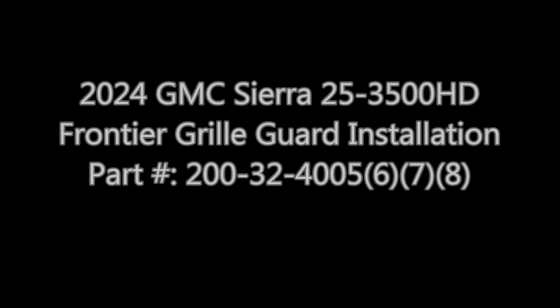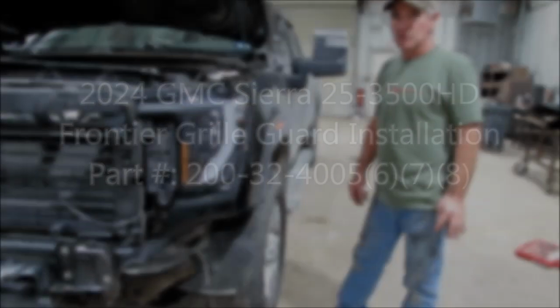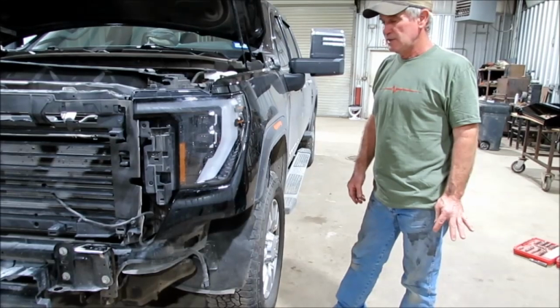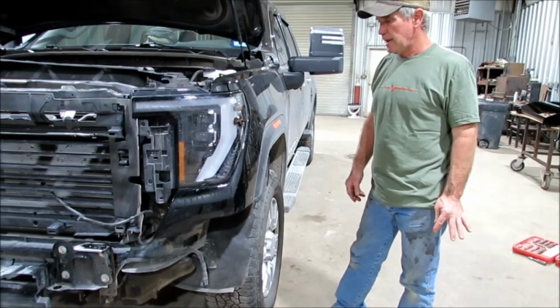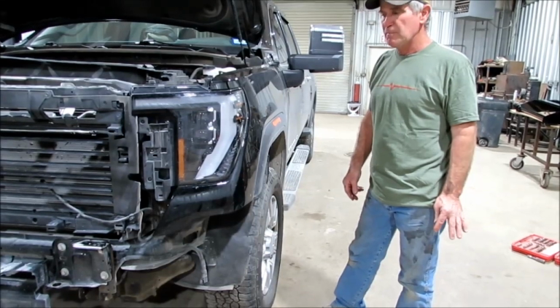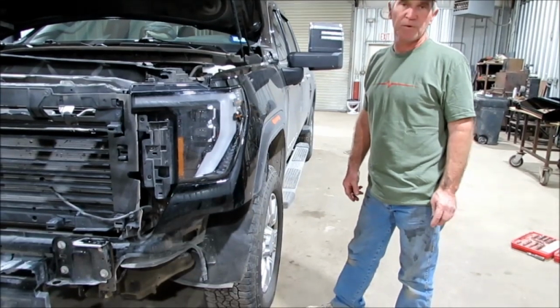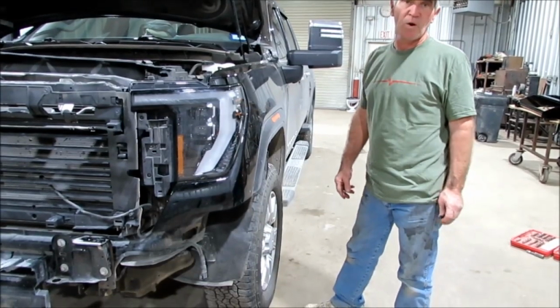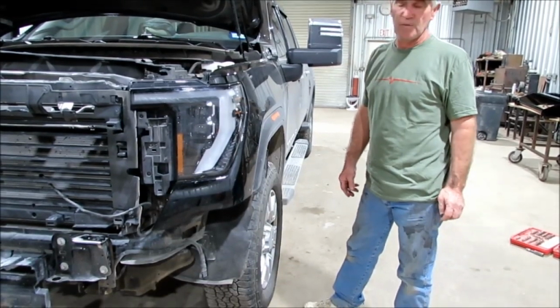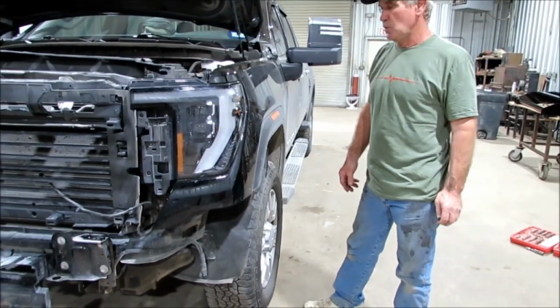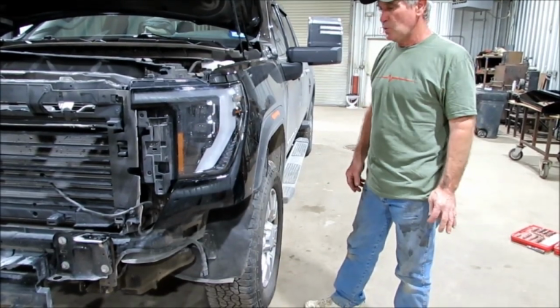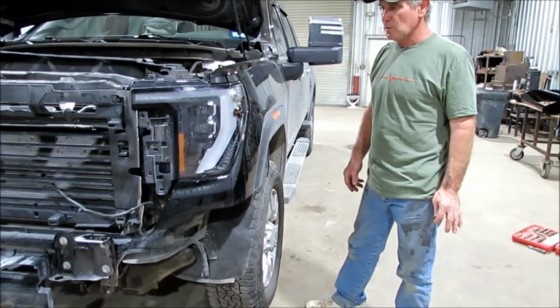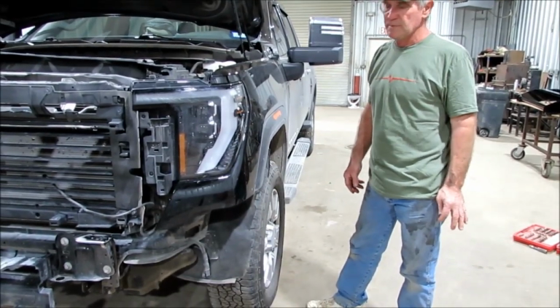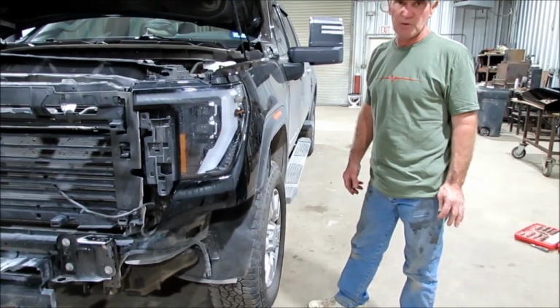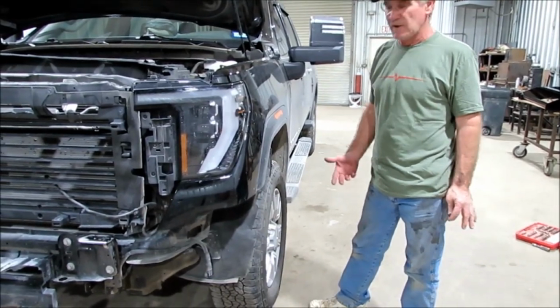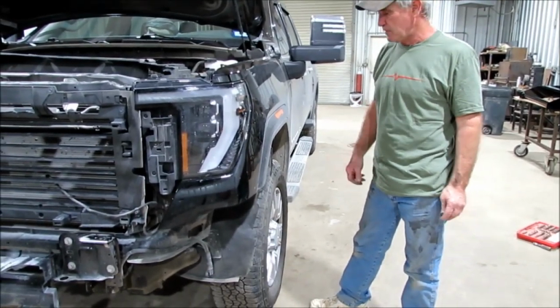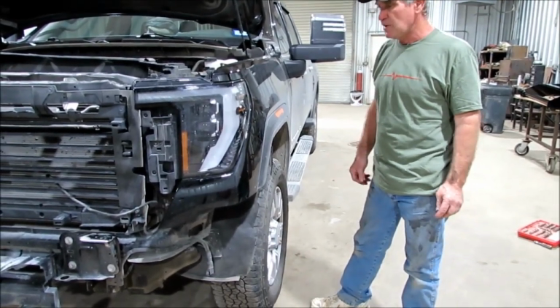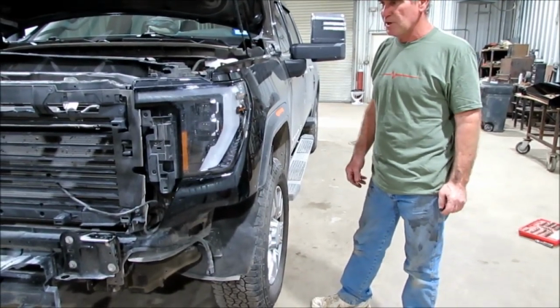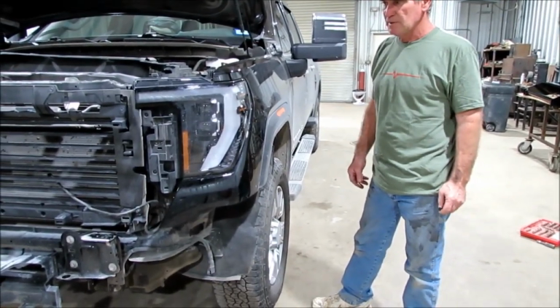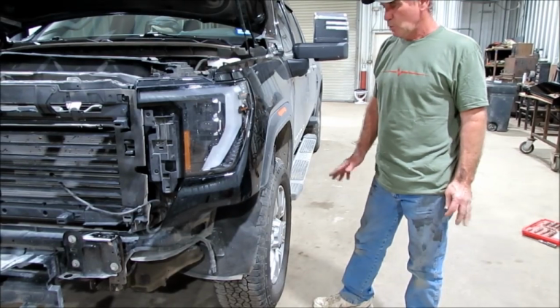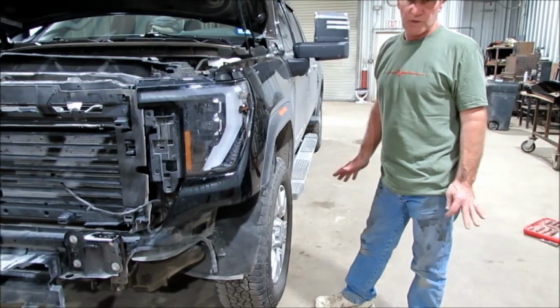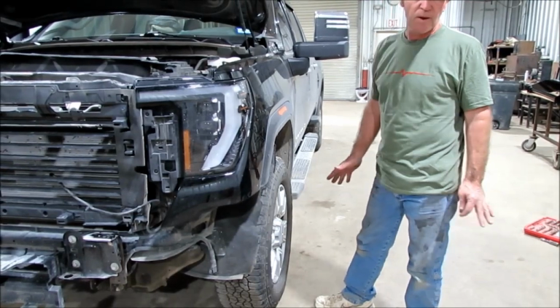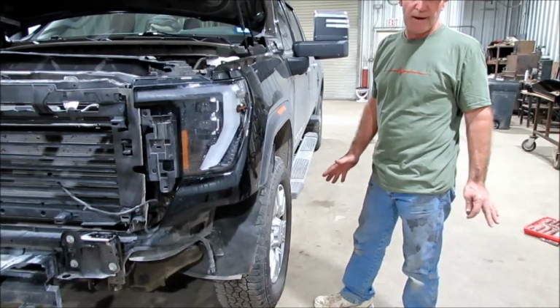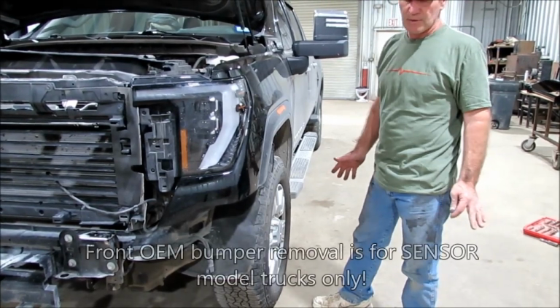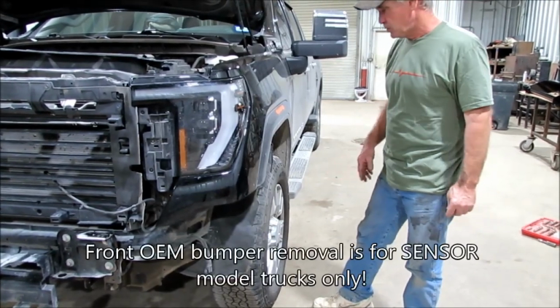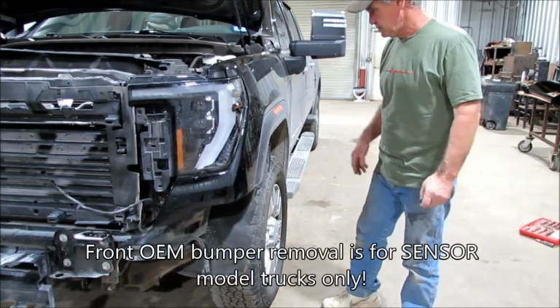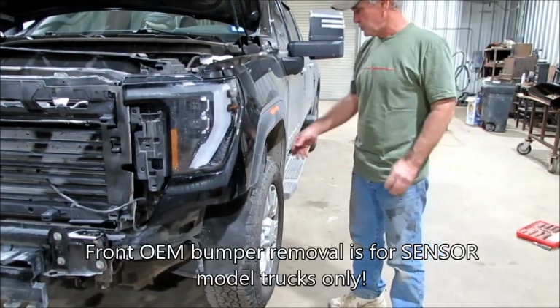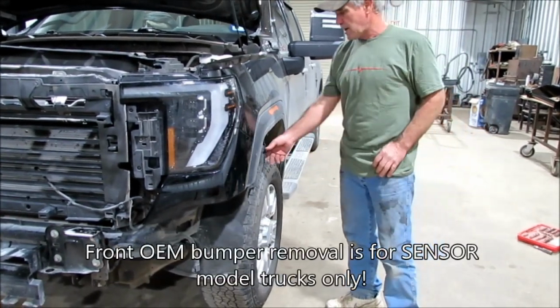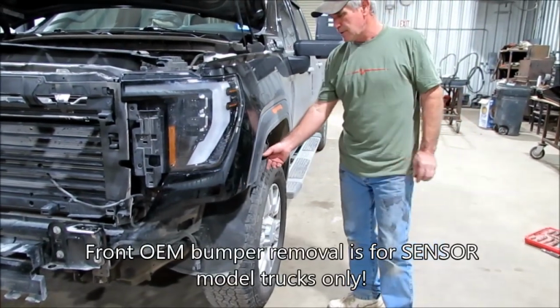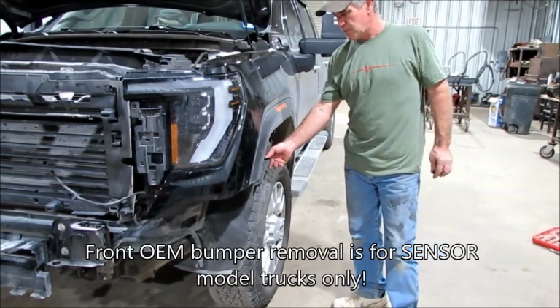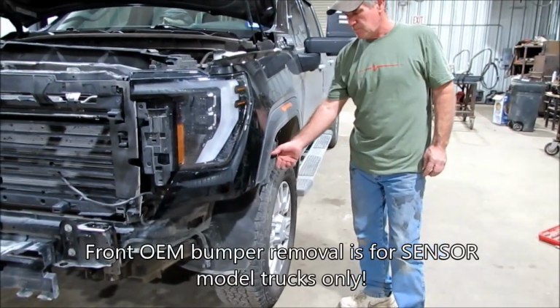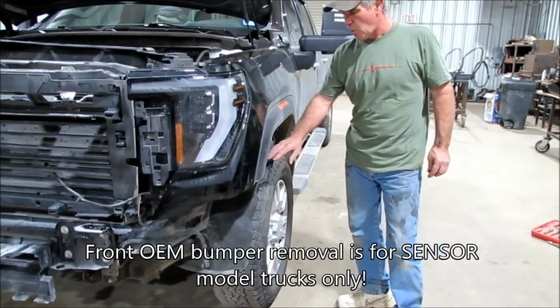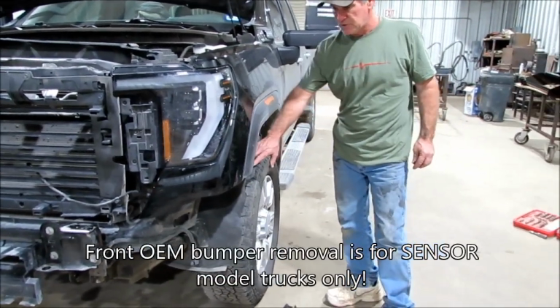I'm going to try to explain how to put the grill guard on the 2024 GMC 25-3500 truck. We just learned probably an hour ago, so we're still kind of learning.